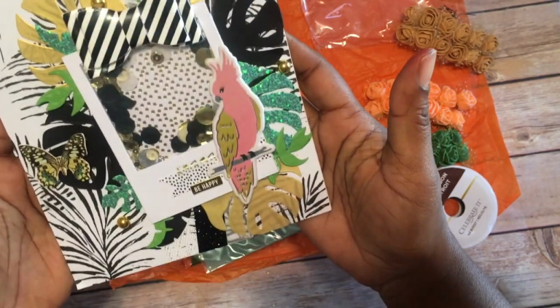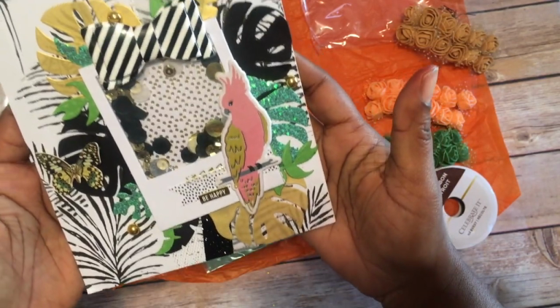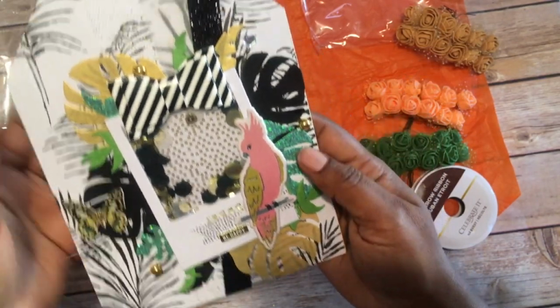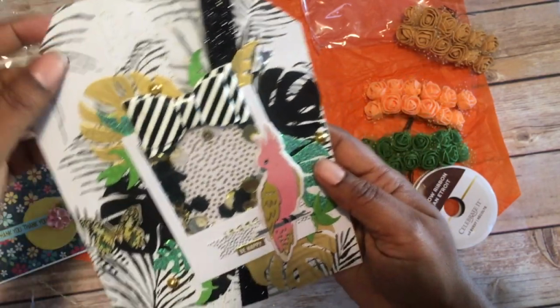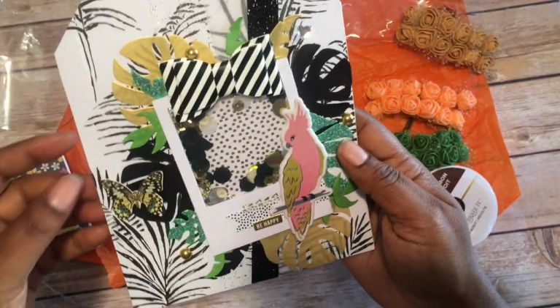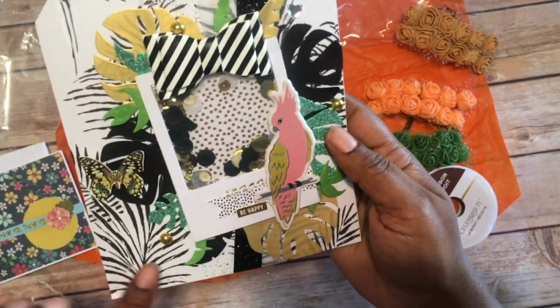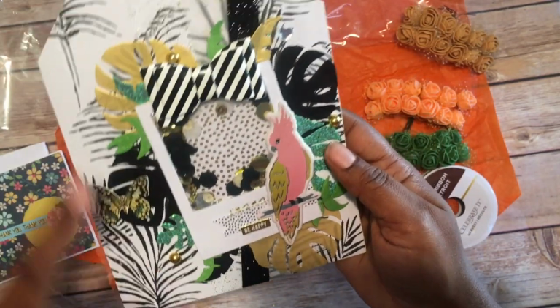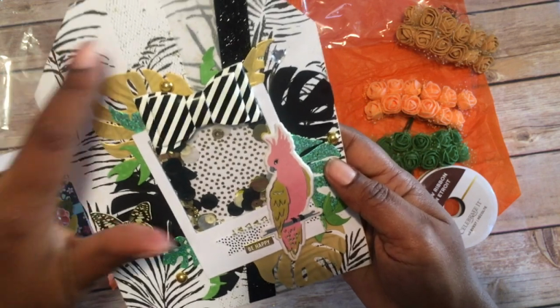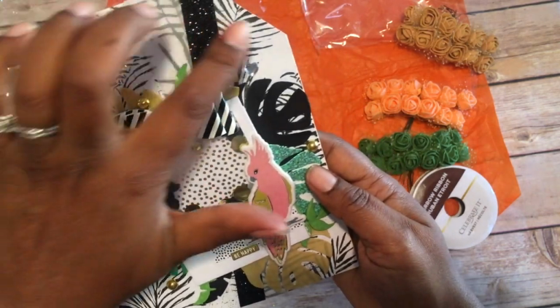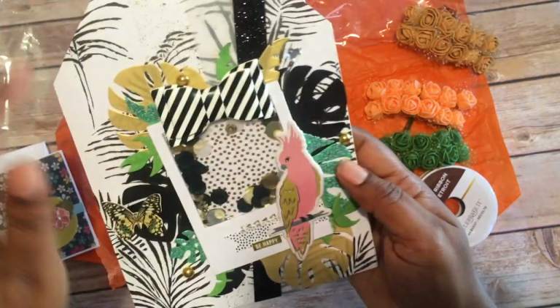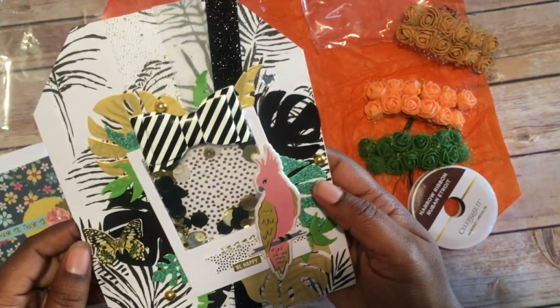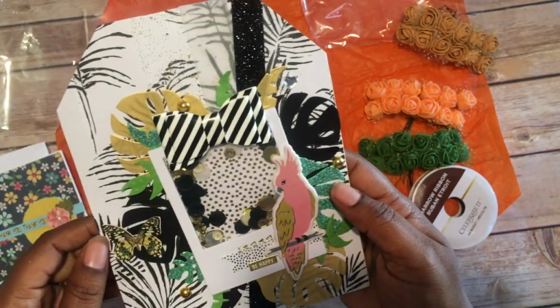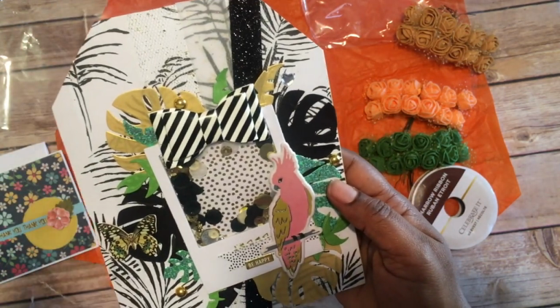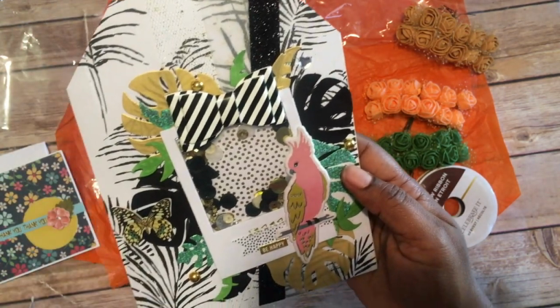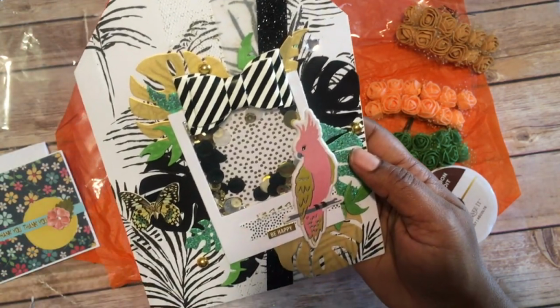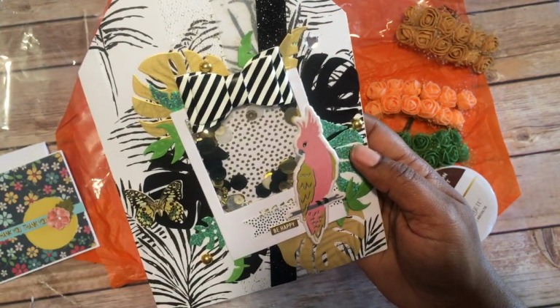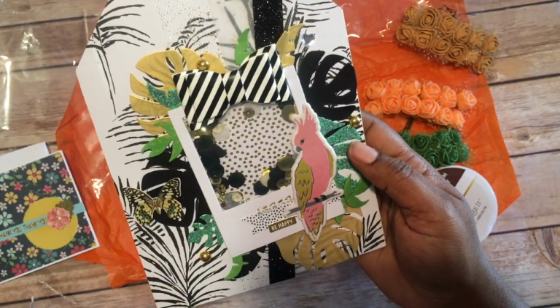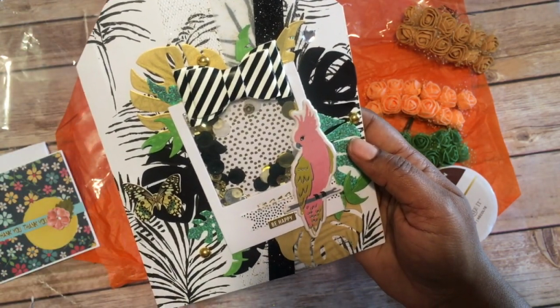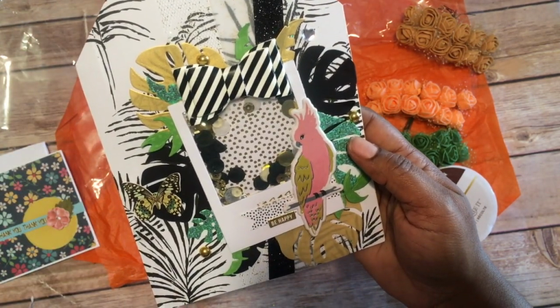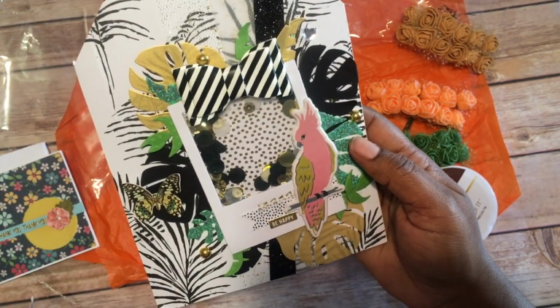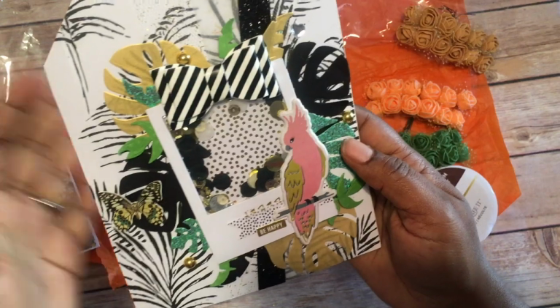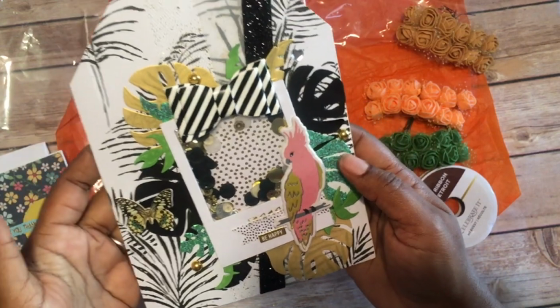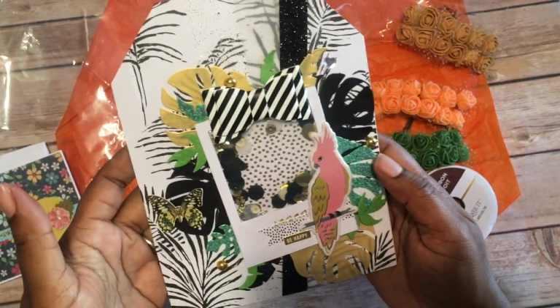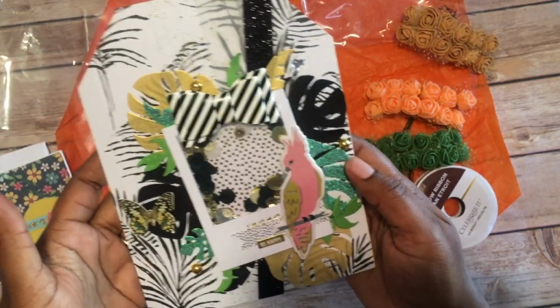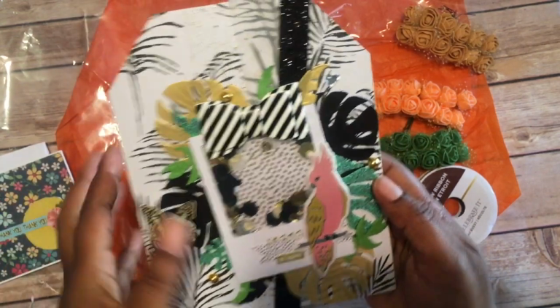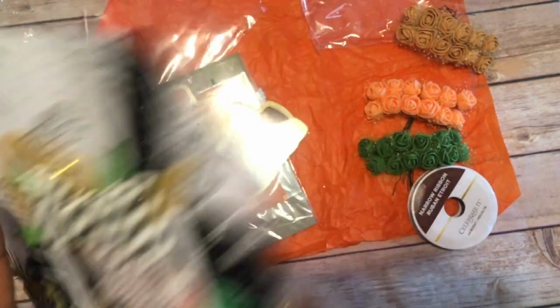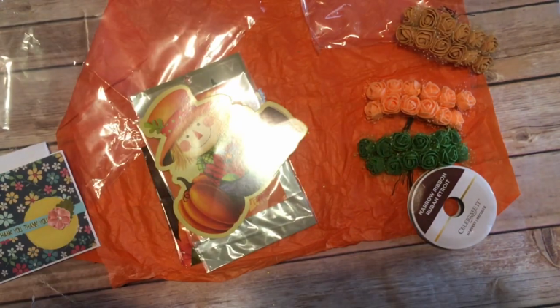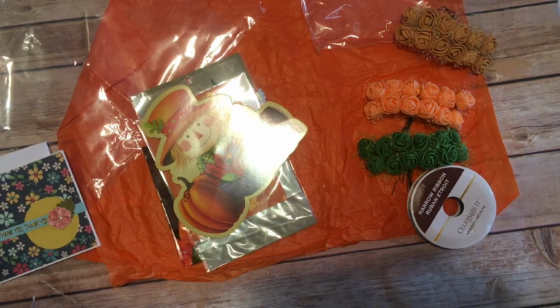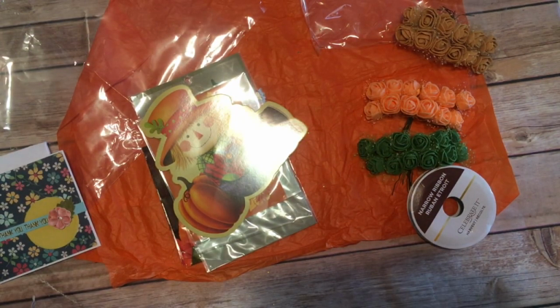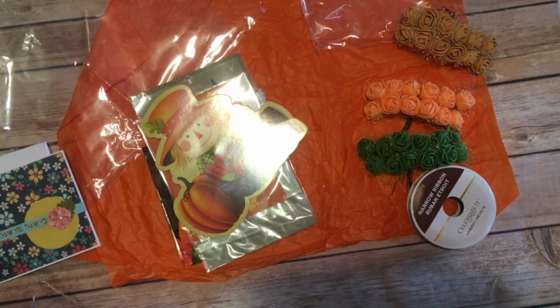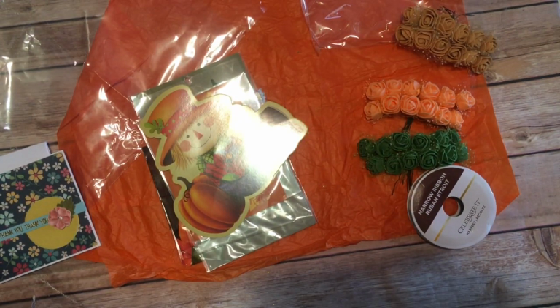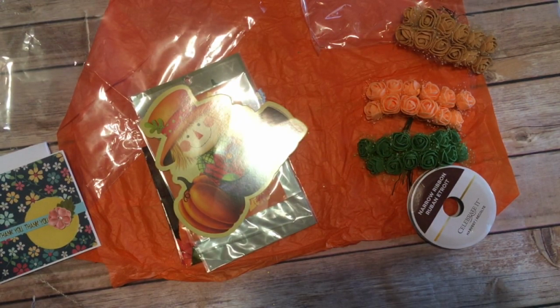On the back with the paper, she also has some like branches back there. That is really pretty — really, really pretty. Thank you, lady, Polite Creations.